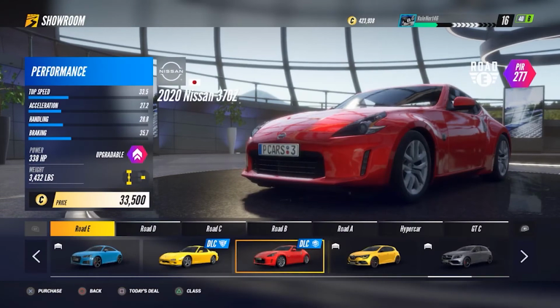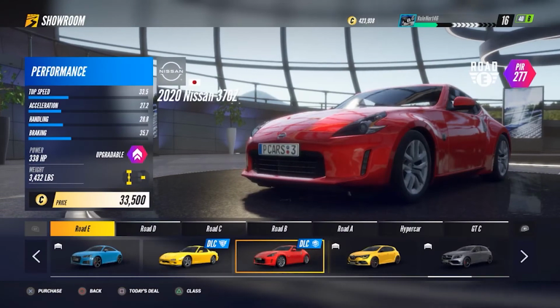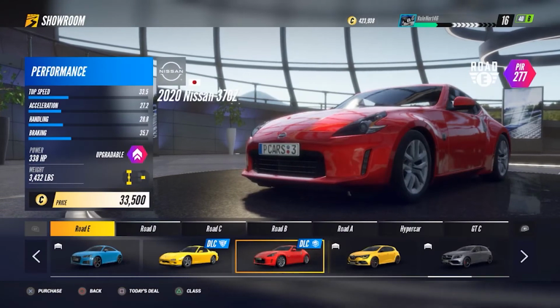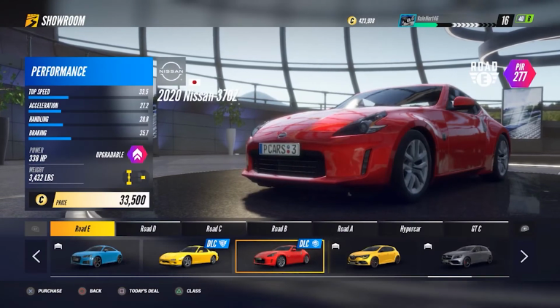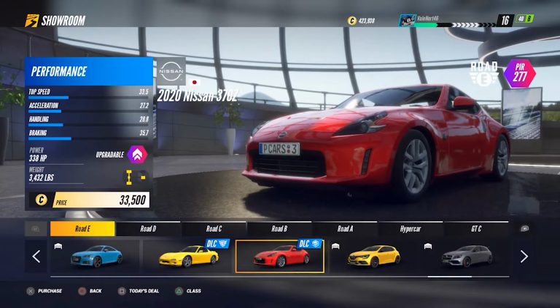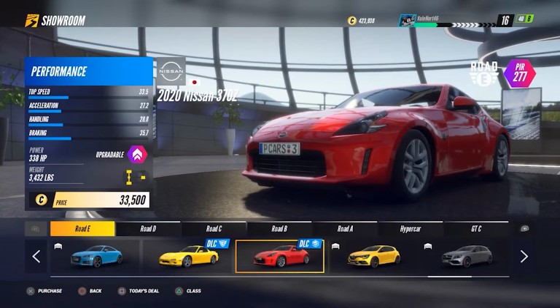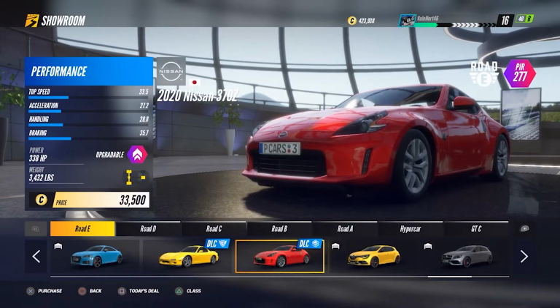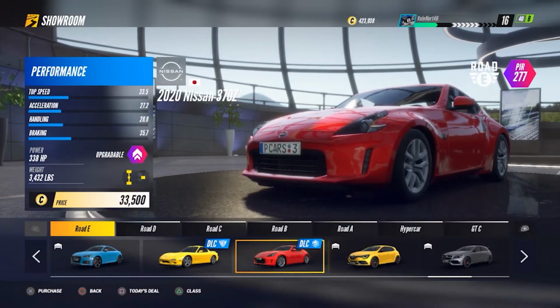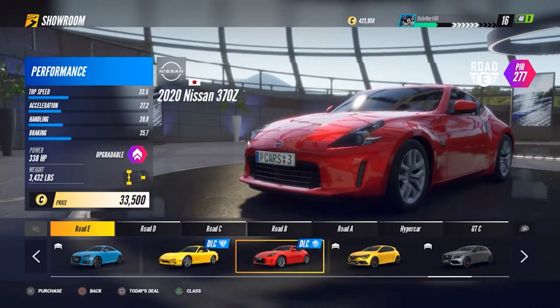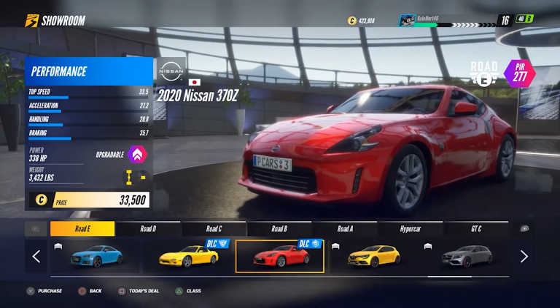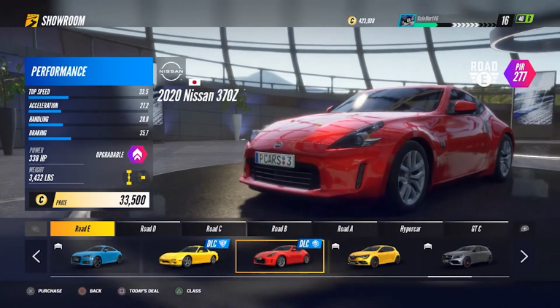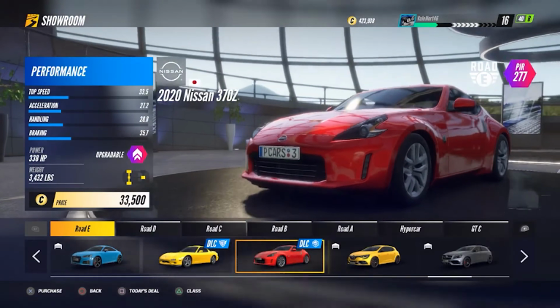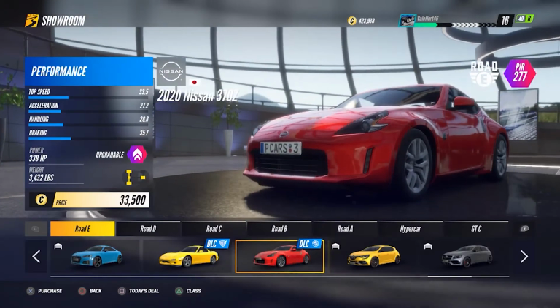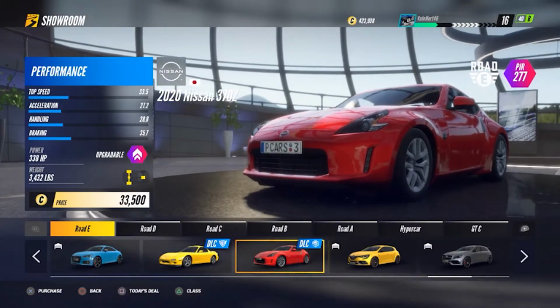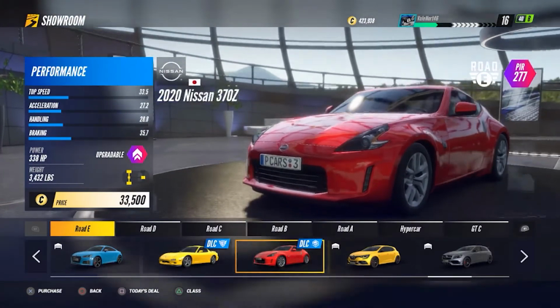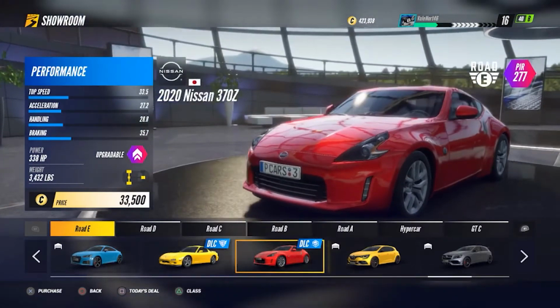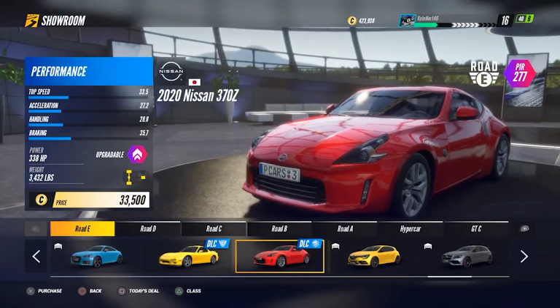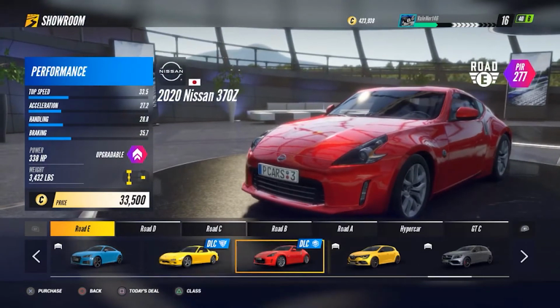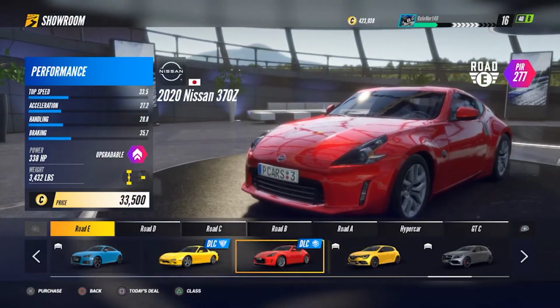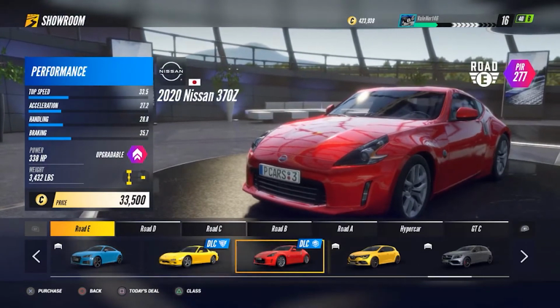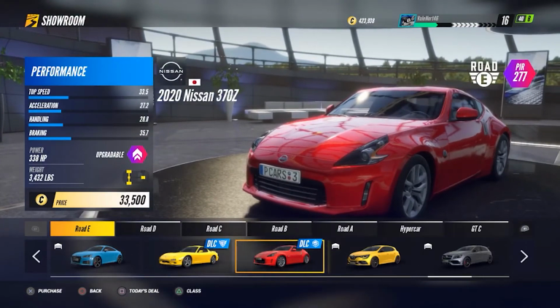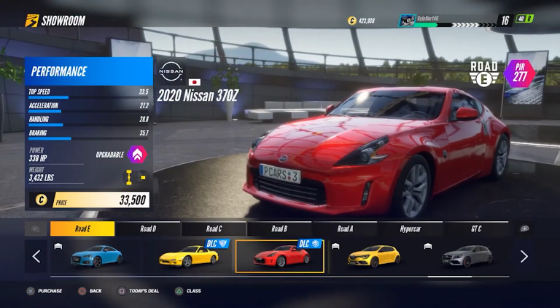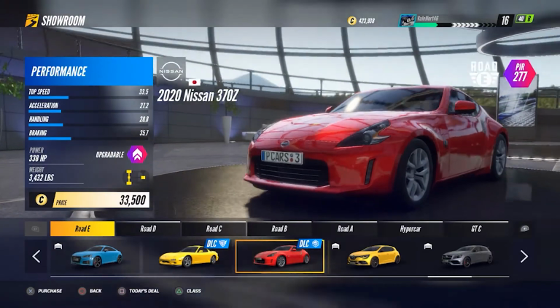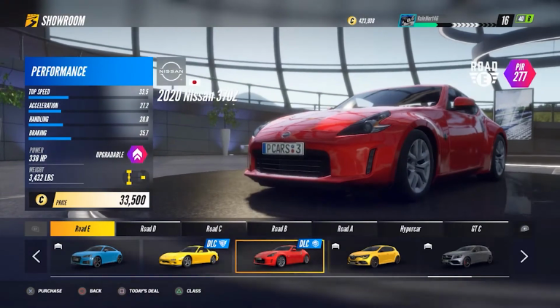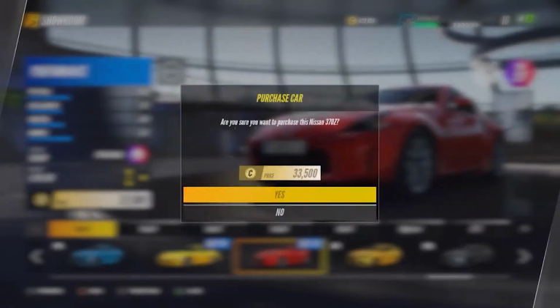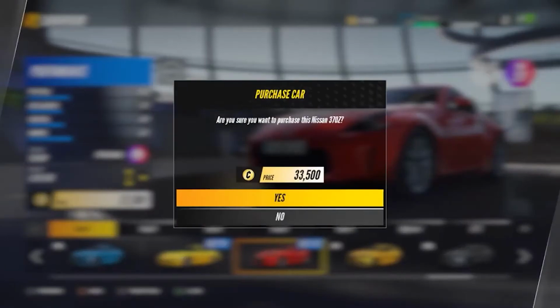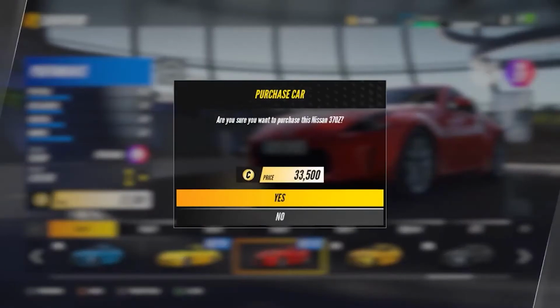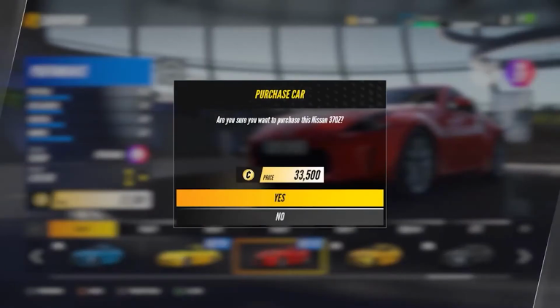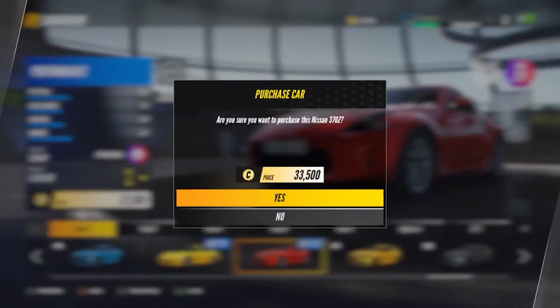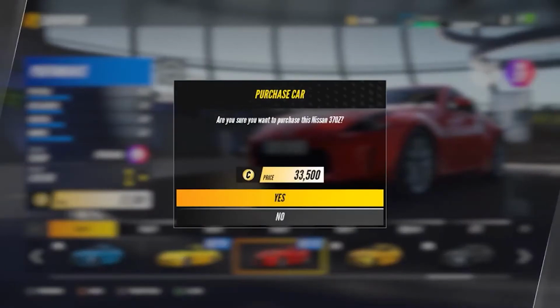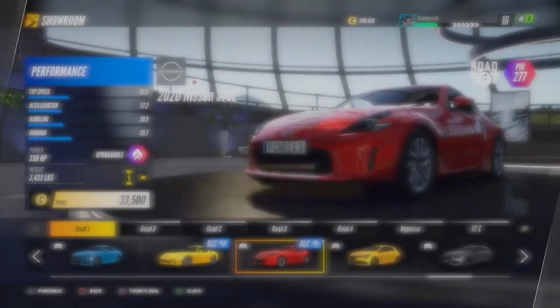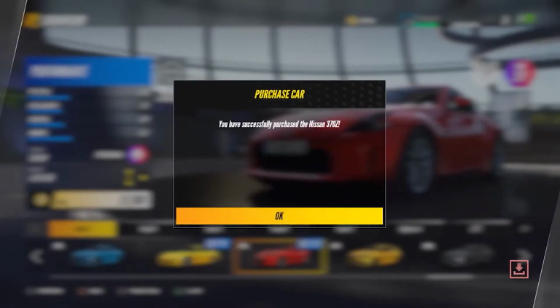In order to unlock this trophy, you will need around 55,000 coins, which will be split into purchasing the 370Z from the showroom and then purchasing the upgrades to max out the car's PIR rating.